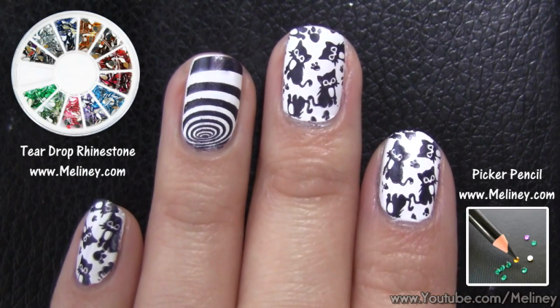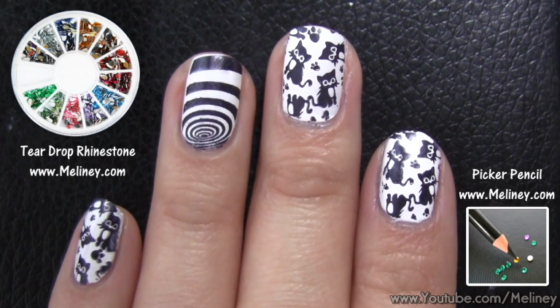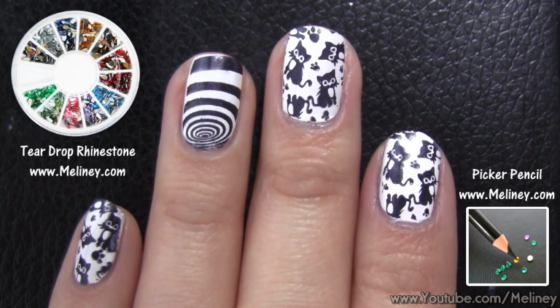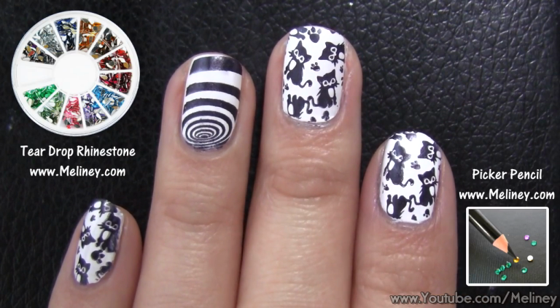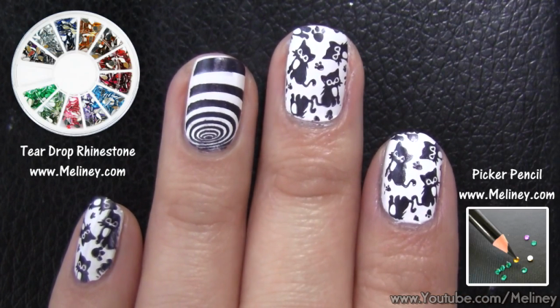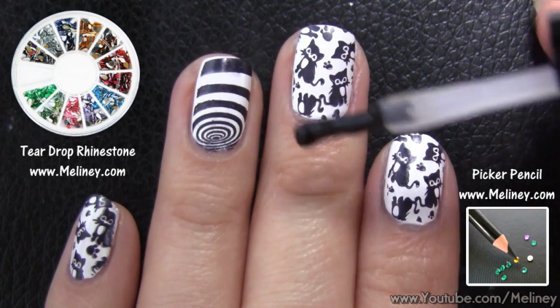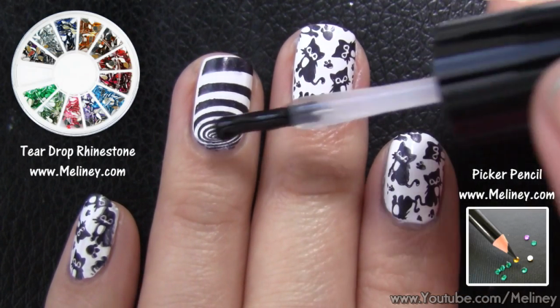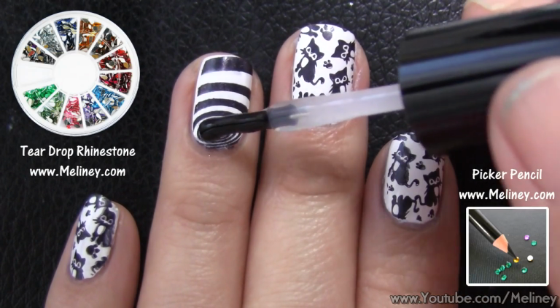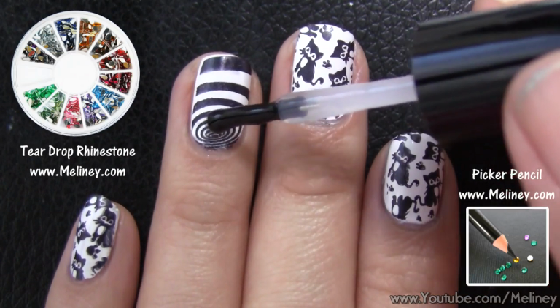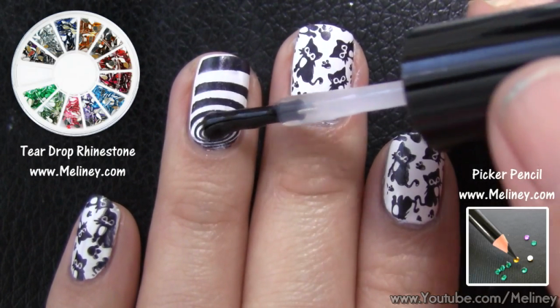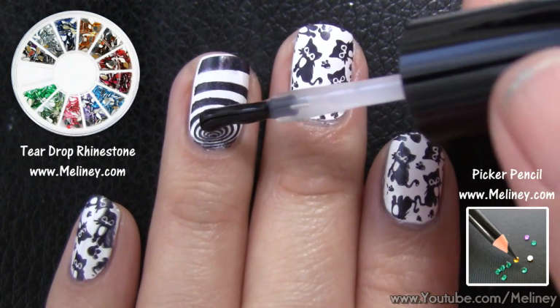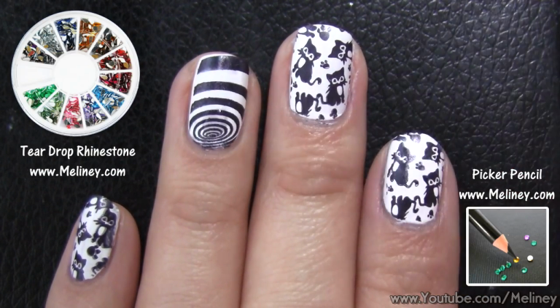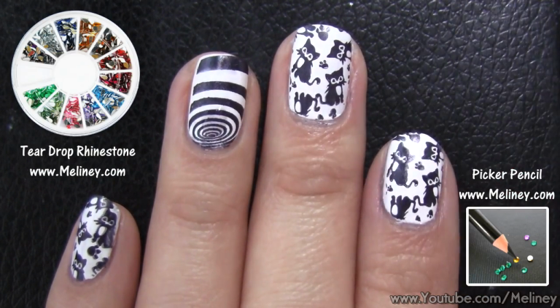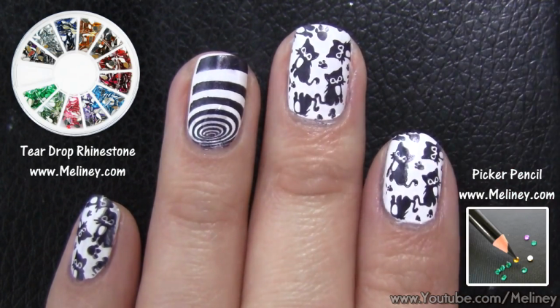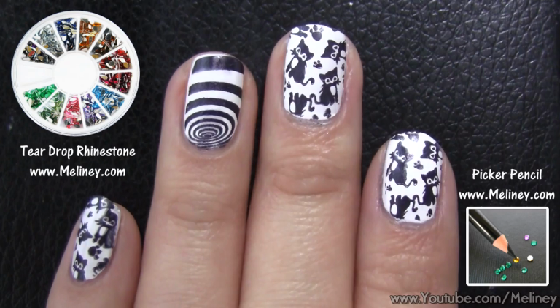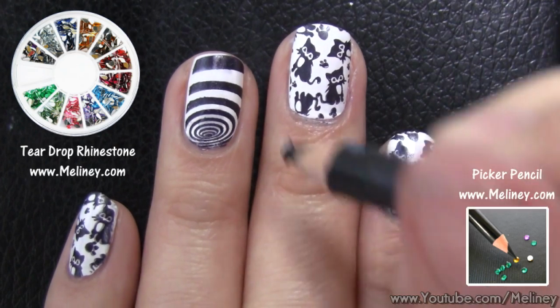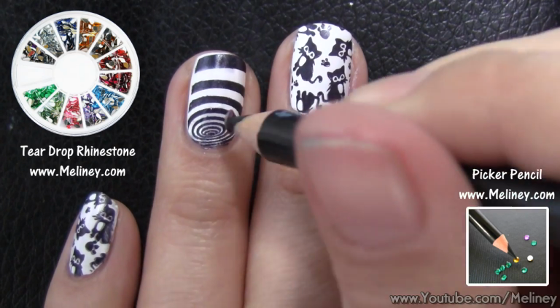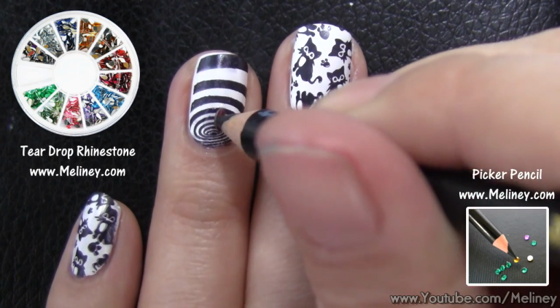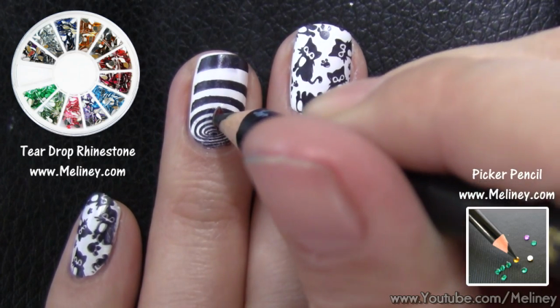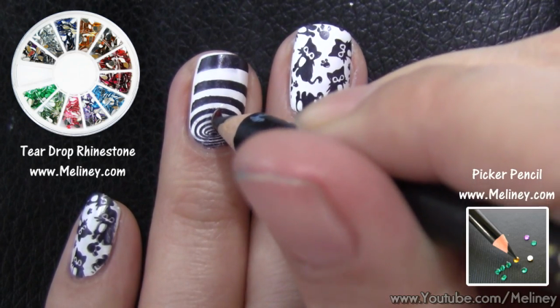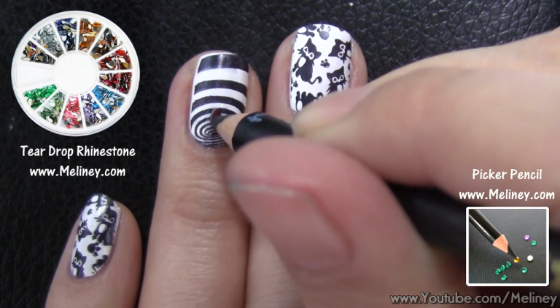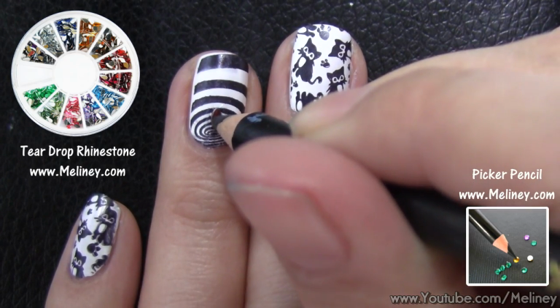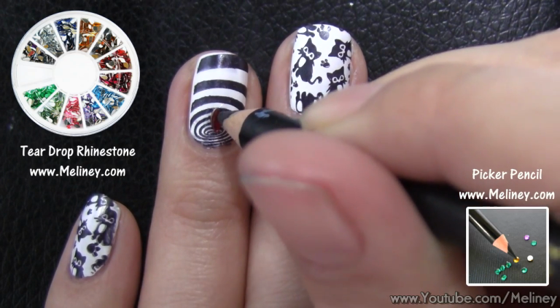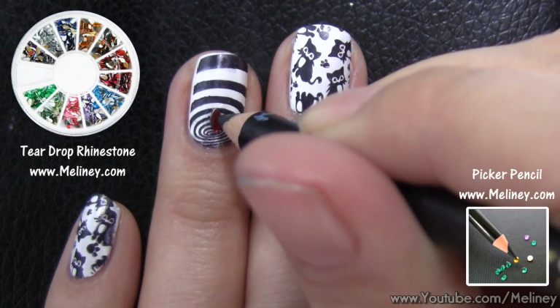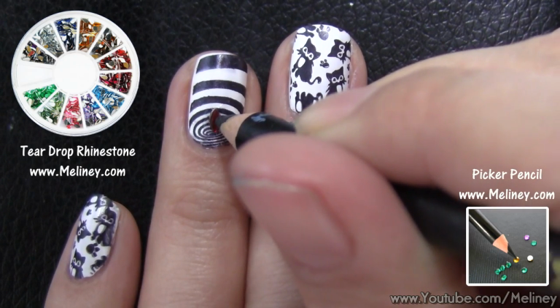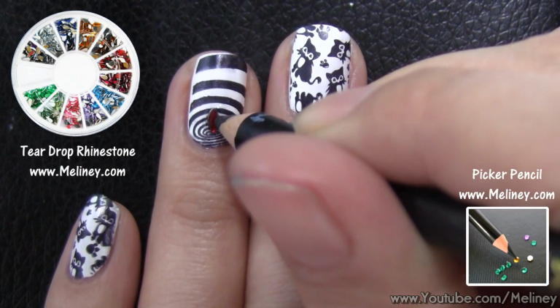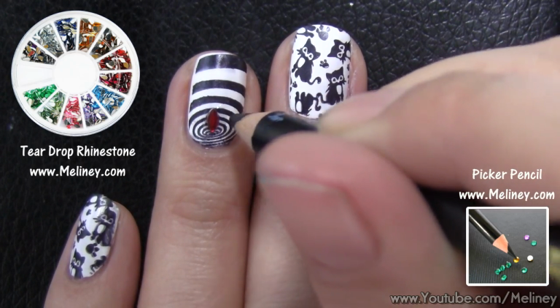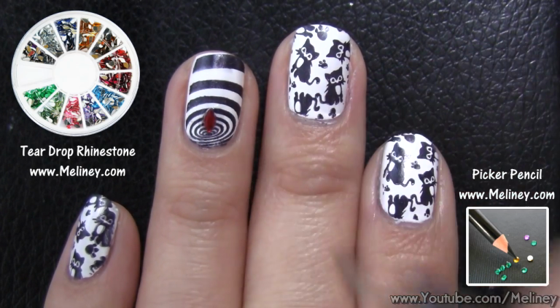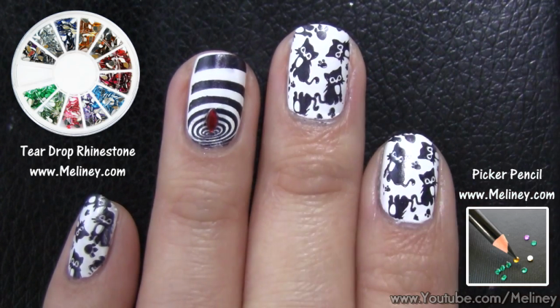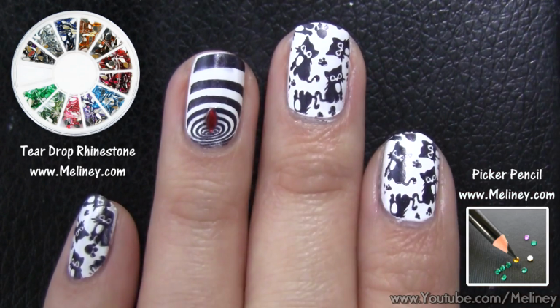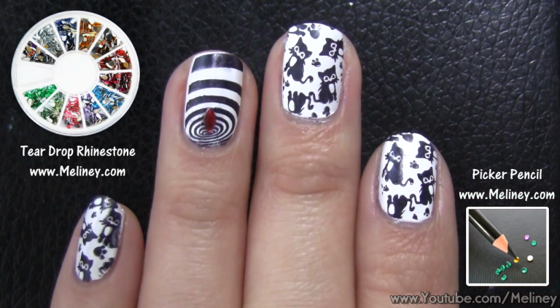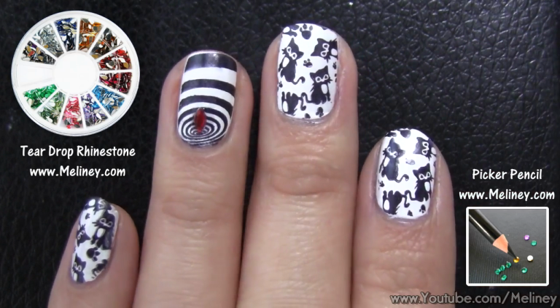Decorating is totally optional, but I like to add a little something extra. Apply clear coat as adhesive and add a red rhinestone on the ring finger and thumb.